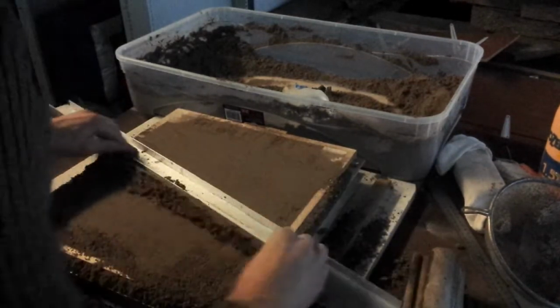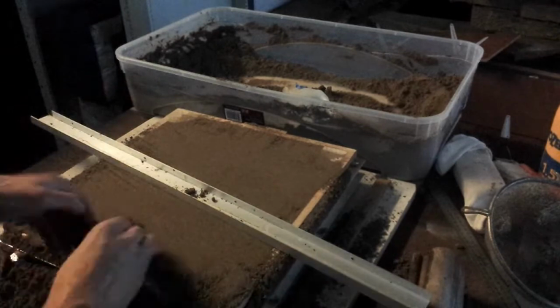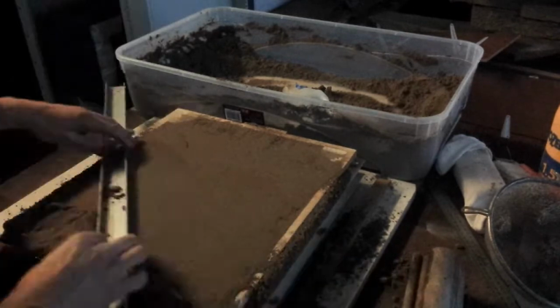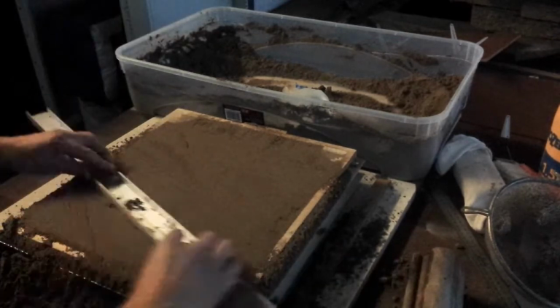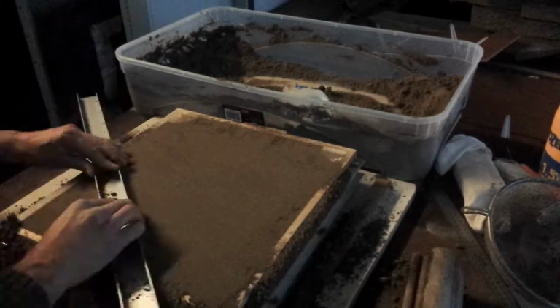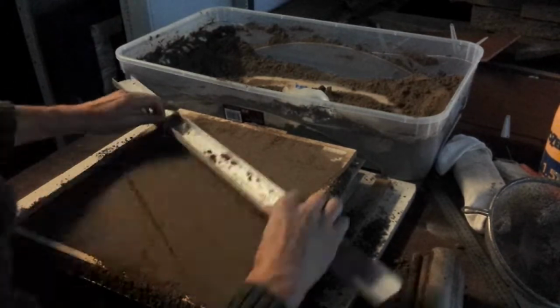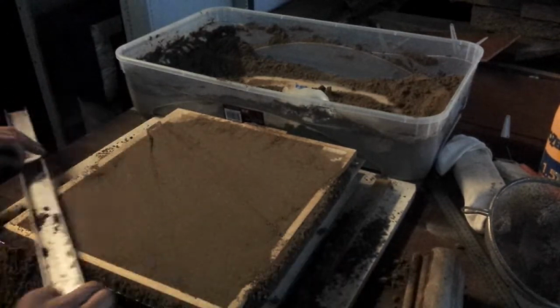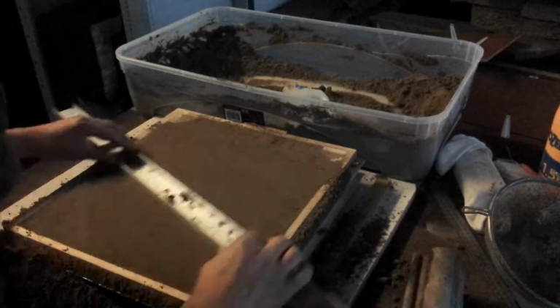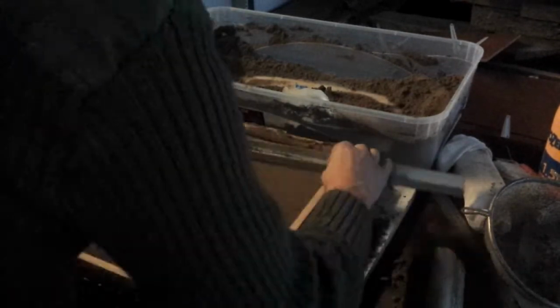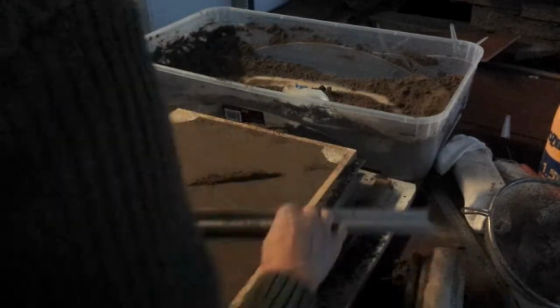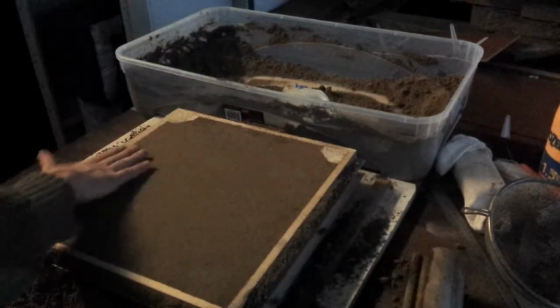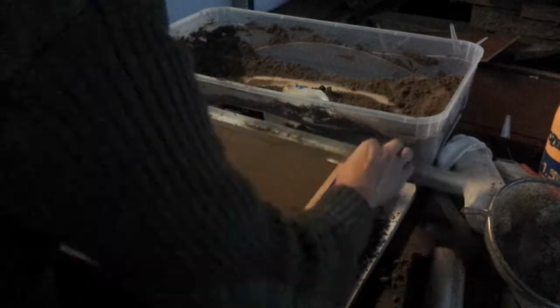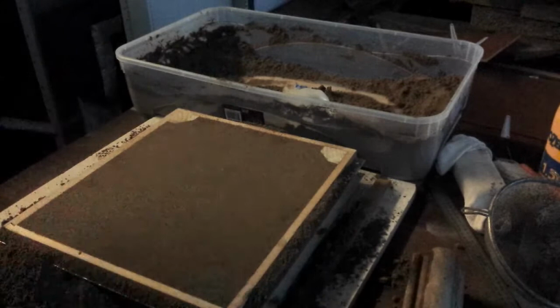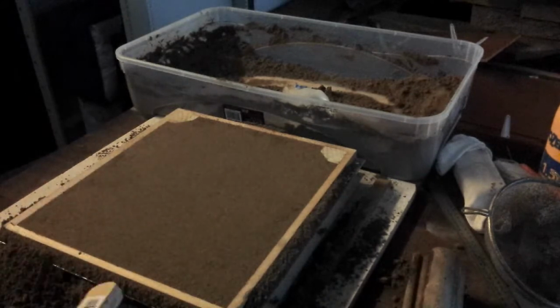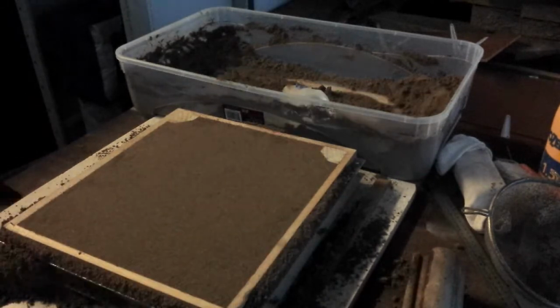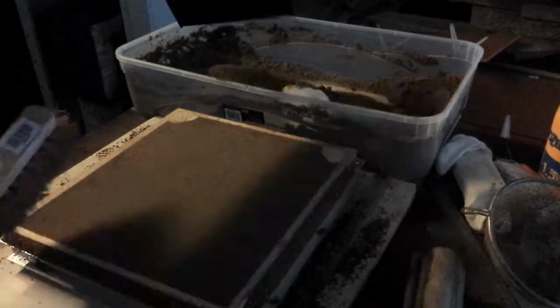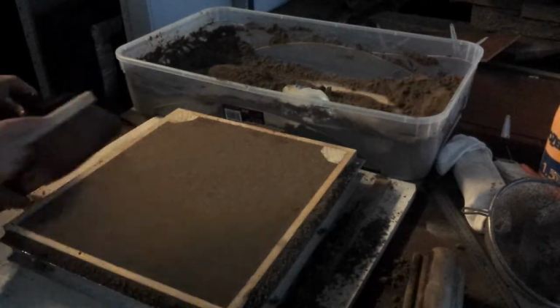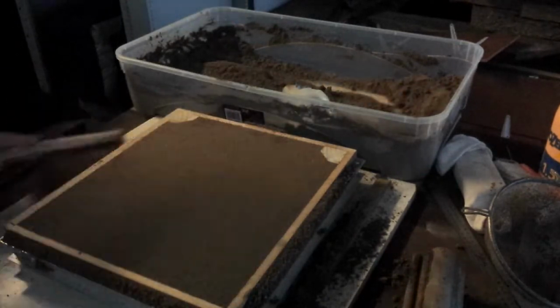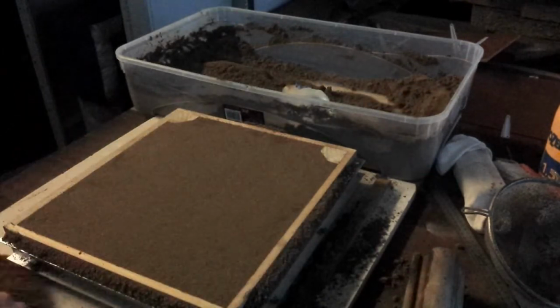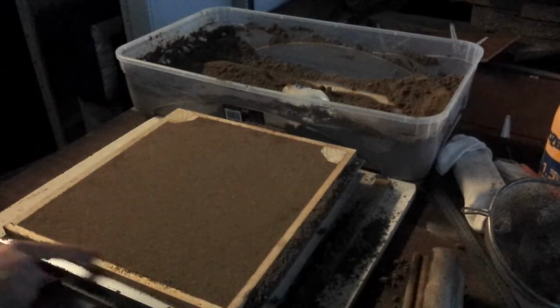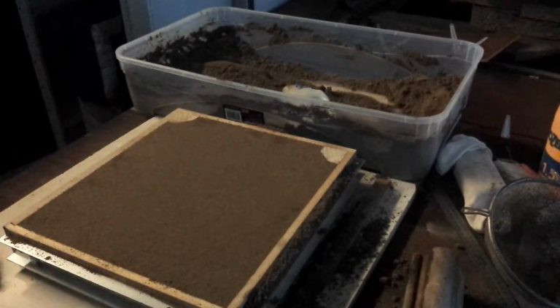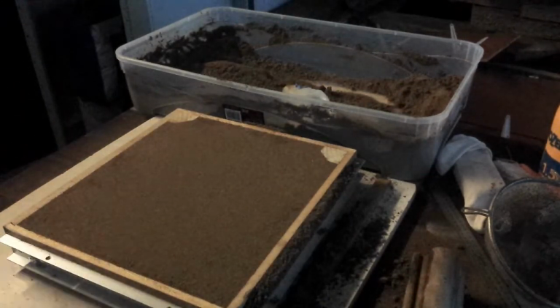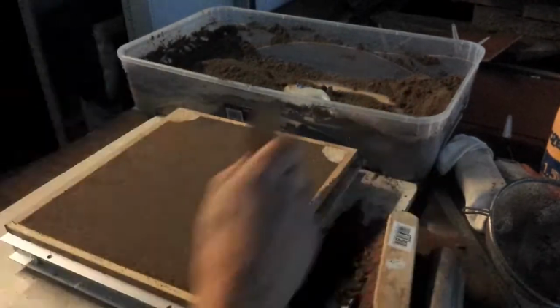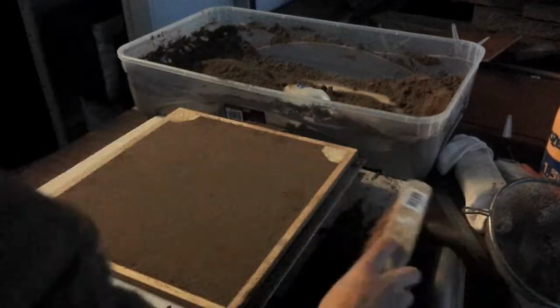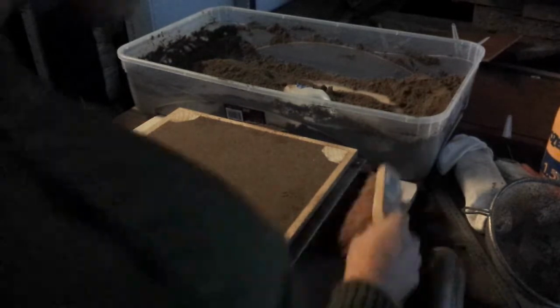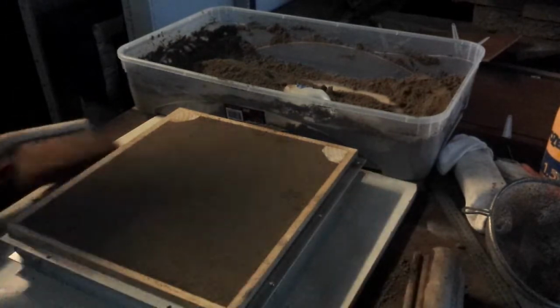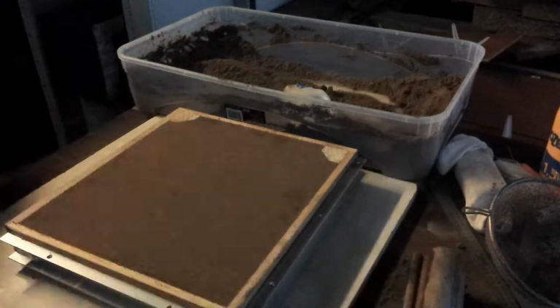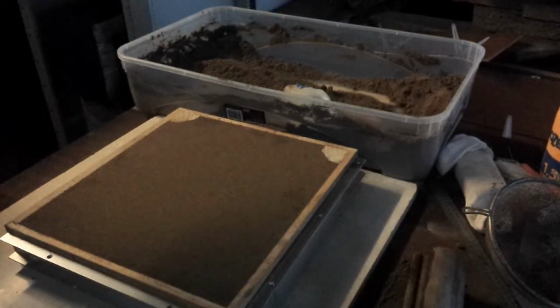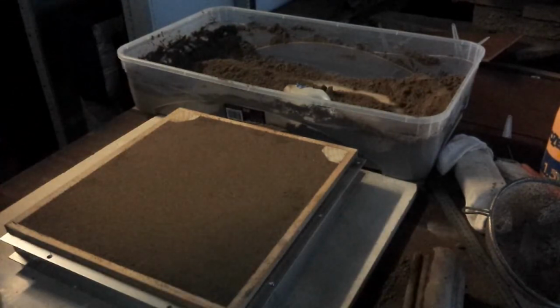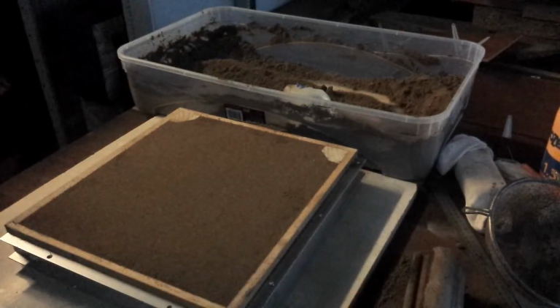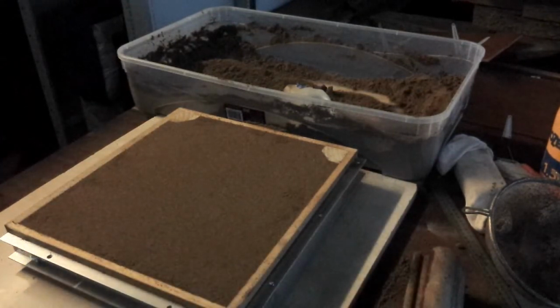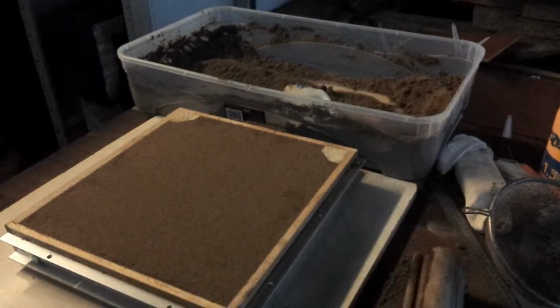You can use almost anything to do the casting off, just as long as it's straight and flat. You're just squaring the sand off to the top of the flask, and you'll have to let the sand clean up.